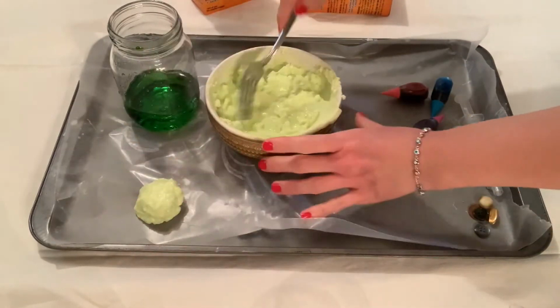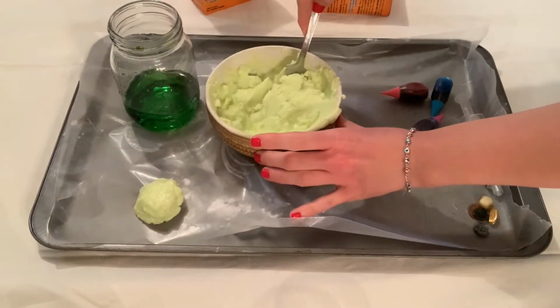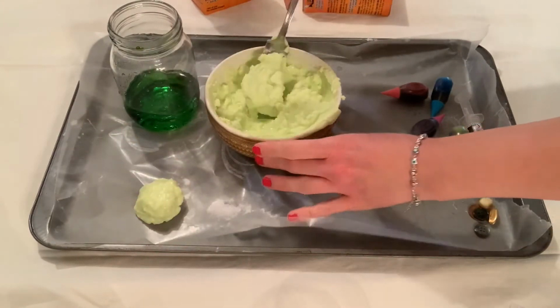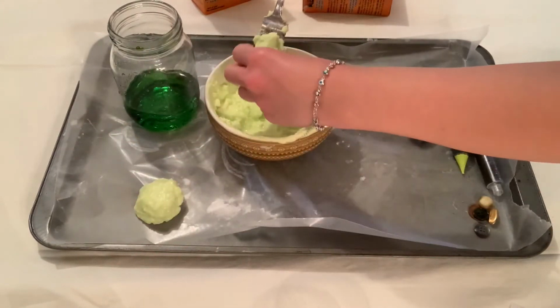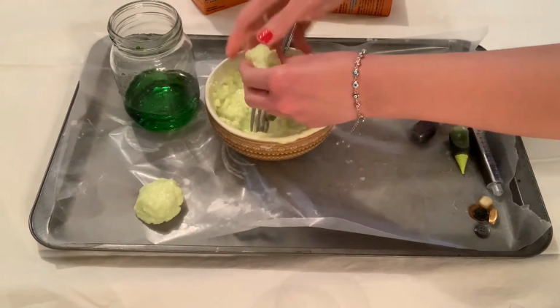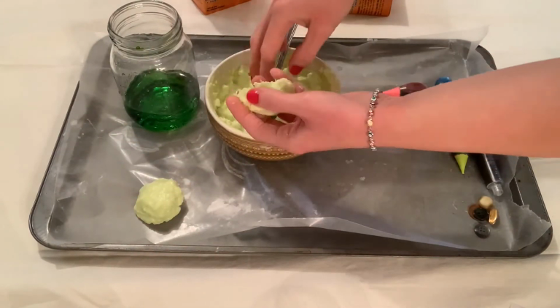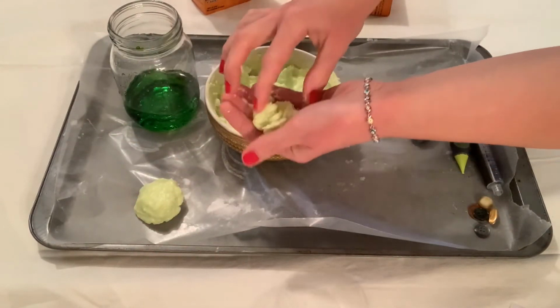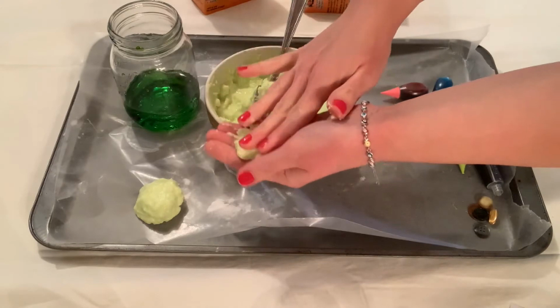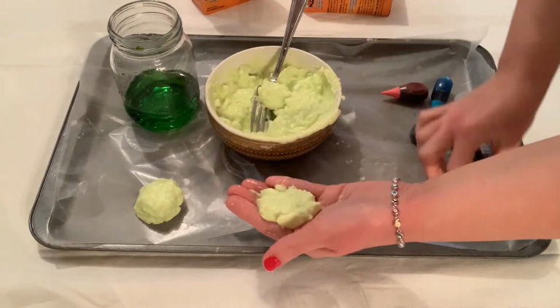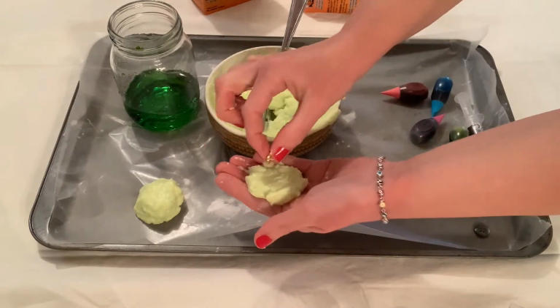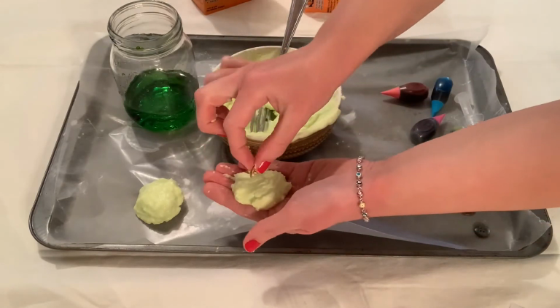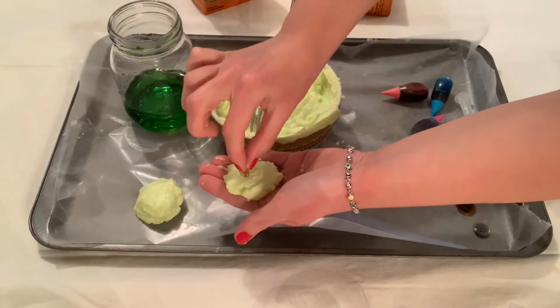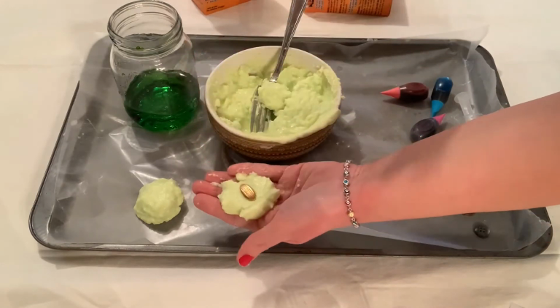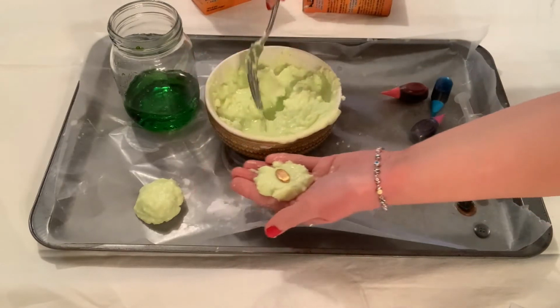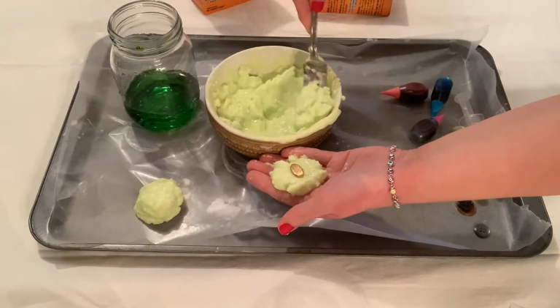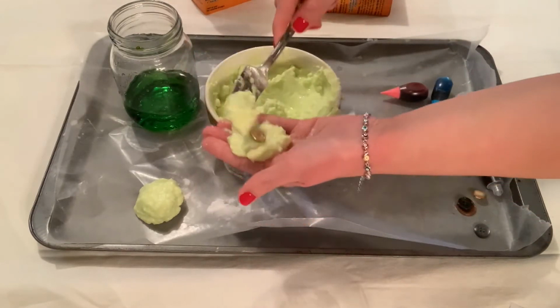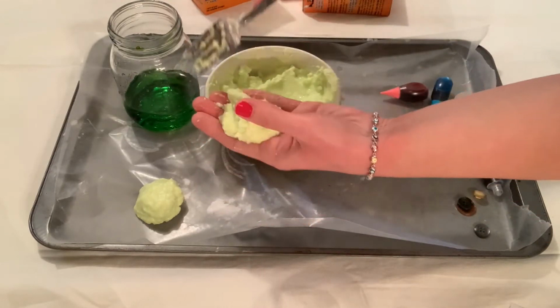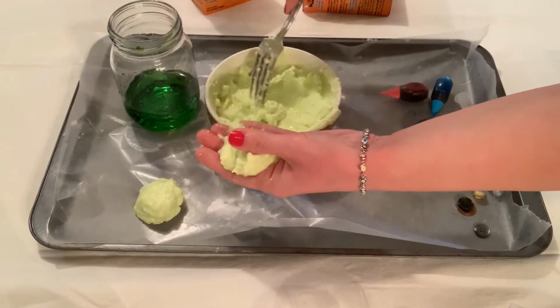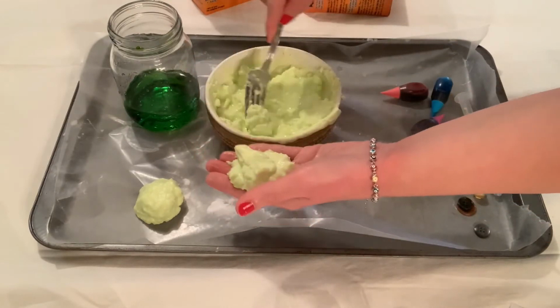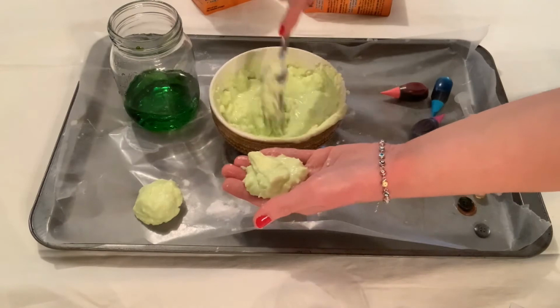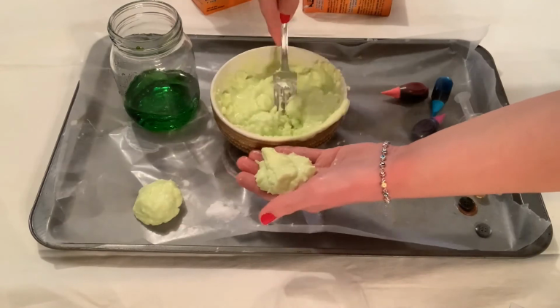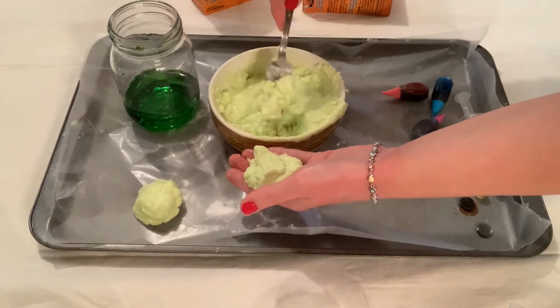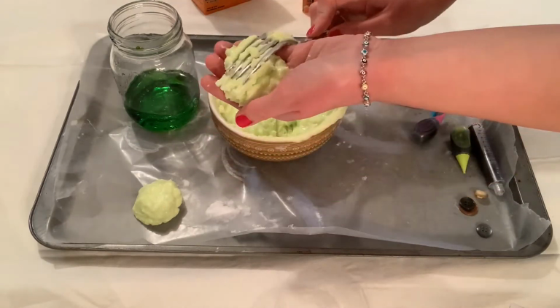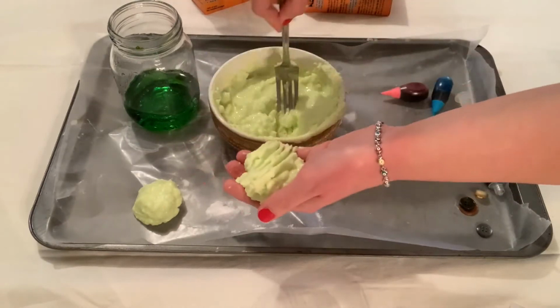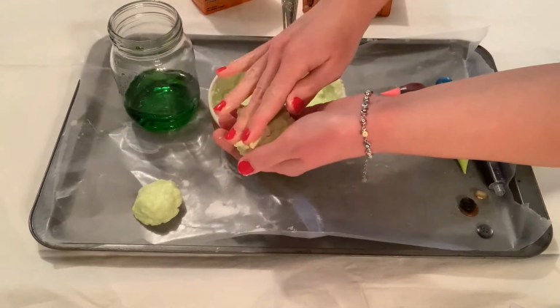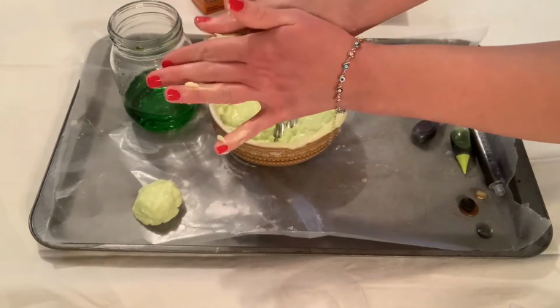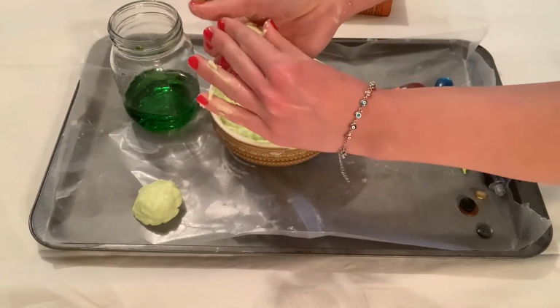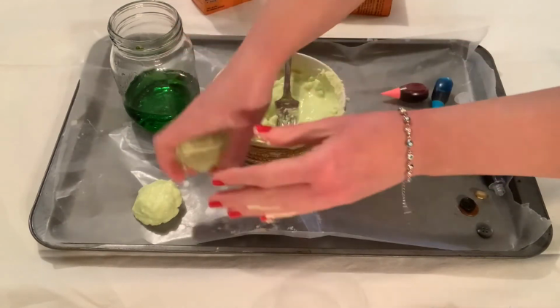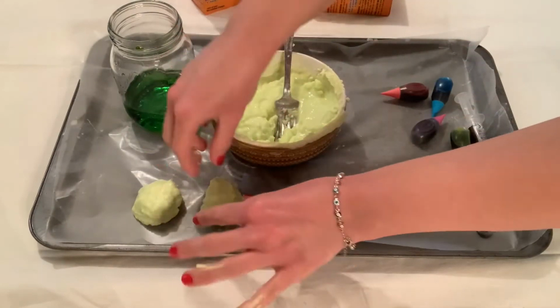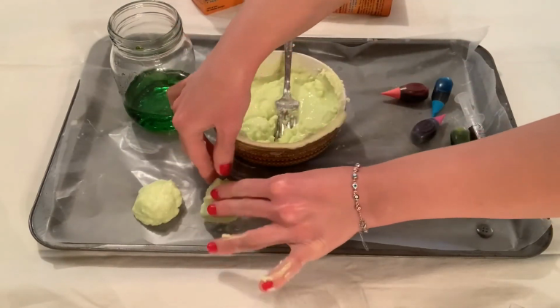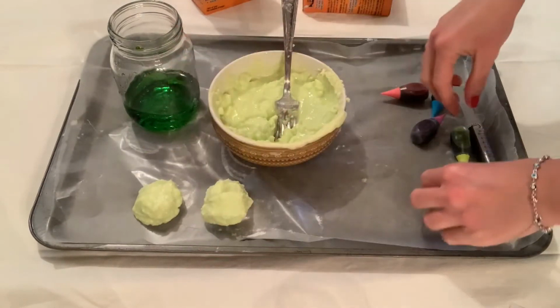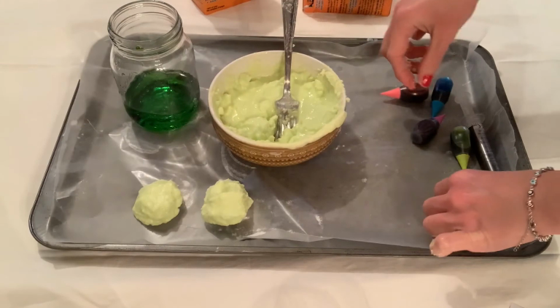In order to create the treasure rocks, you're going to put half a tablespoon of your mixture in your hand, then place your treasure in the middle, and then top it off with another half tablespoon of your mixture.